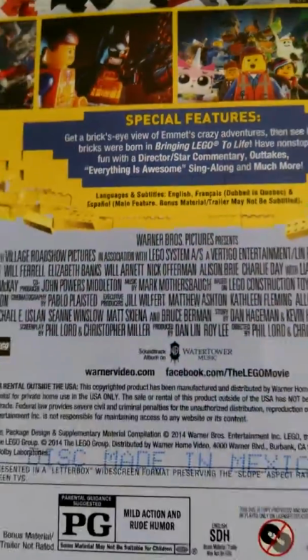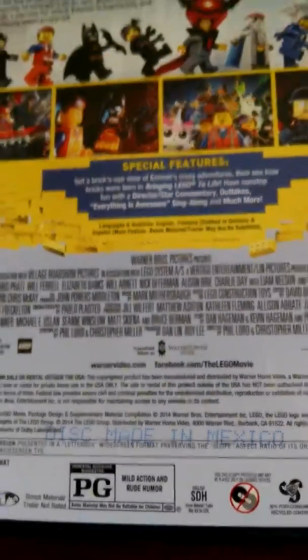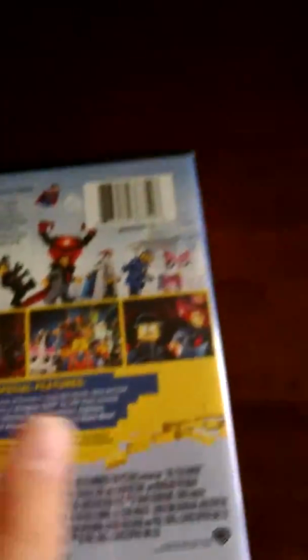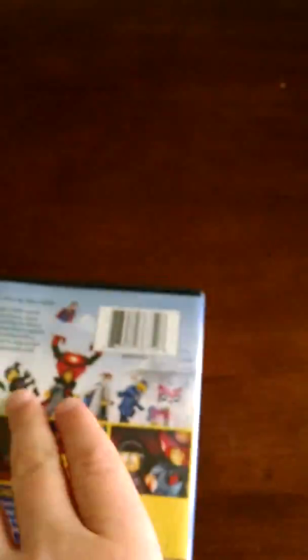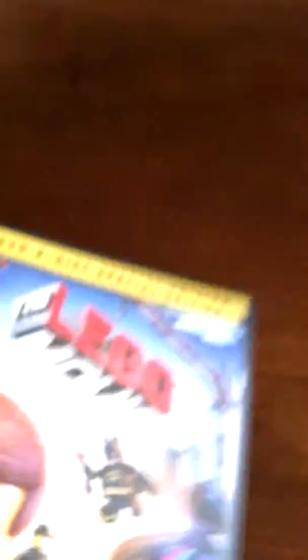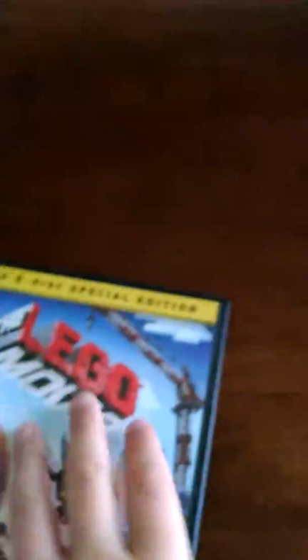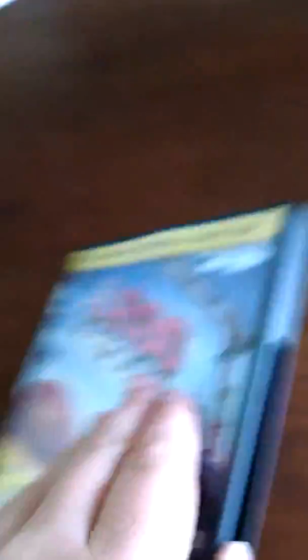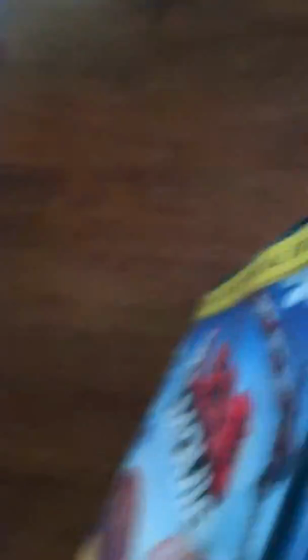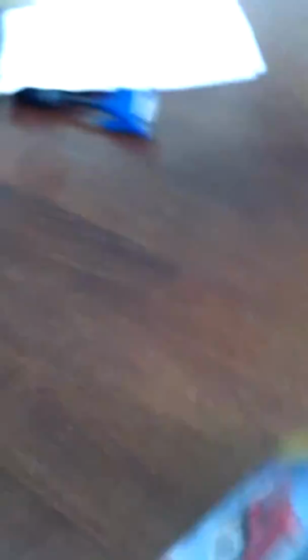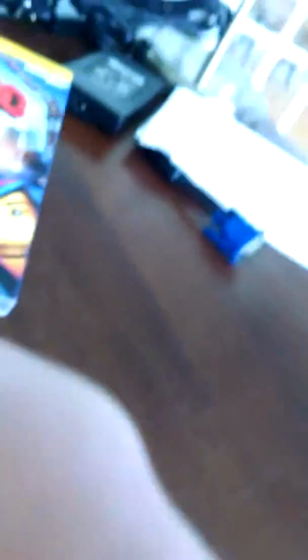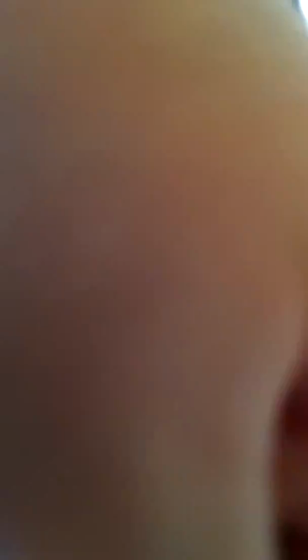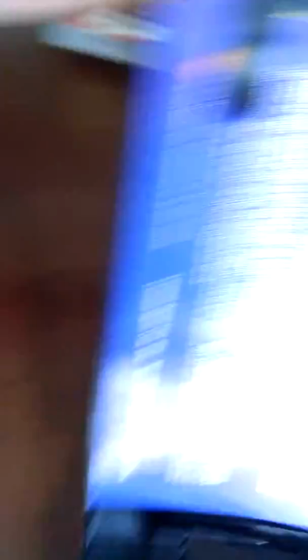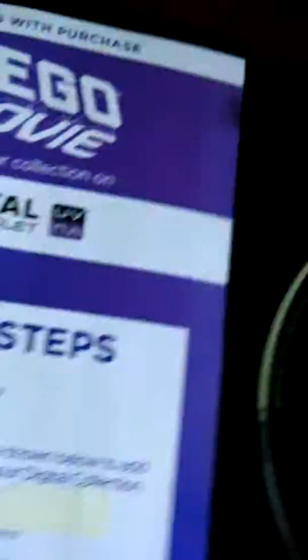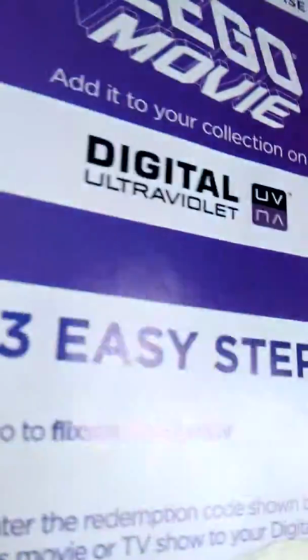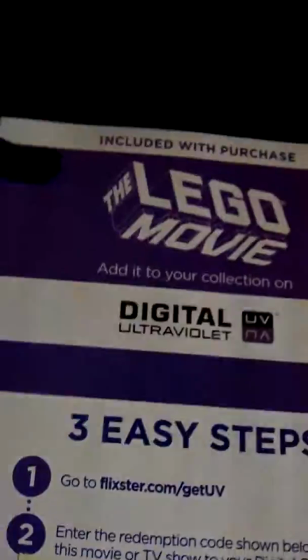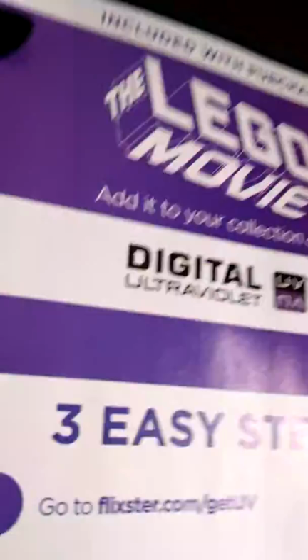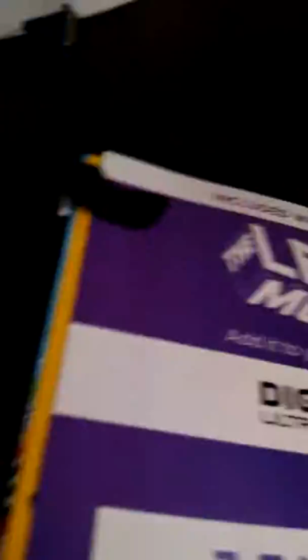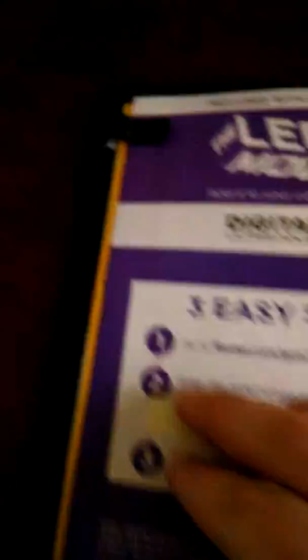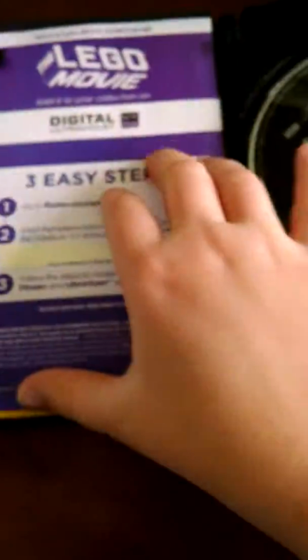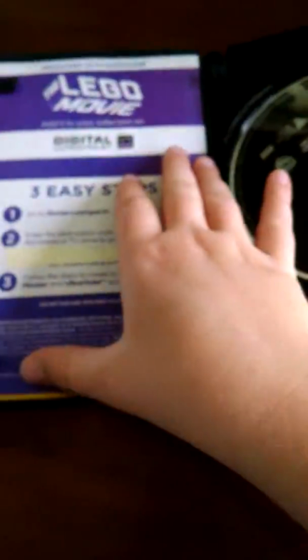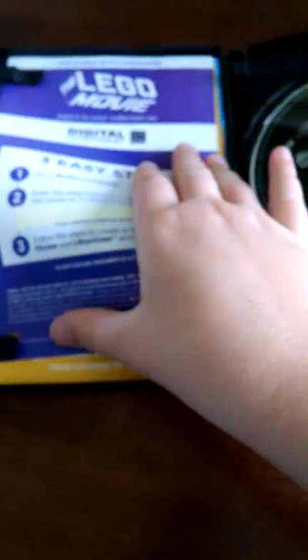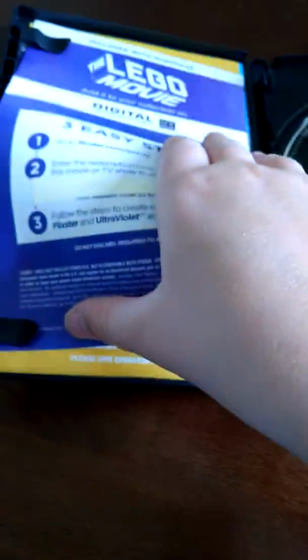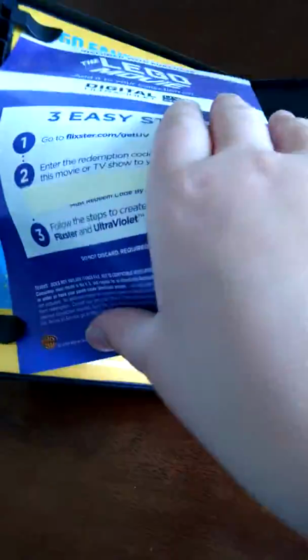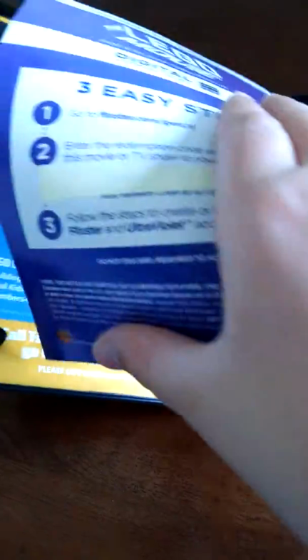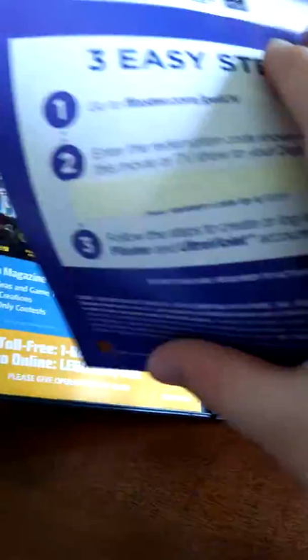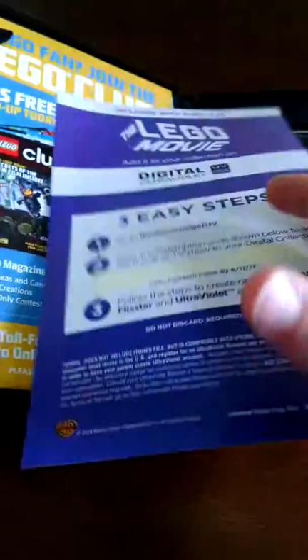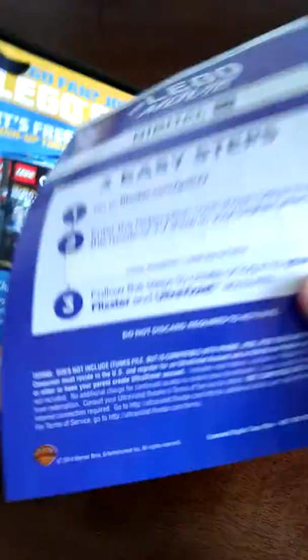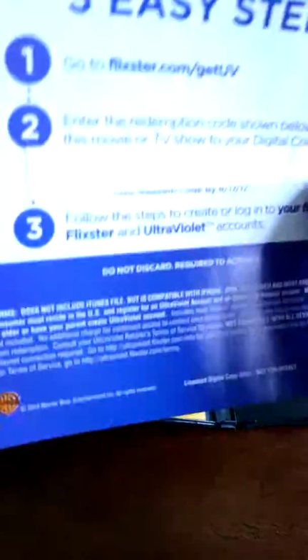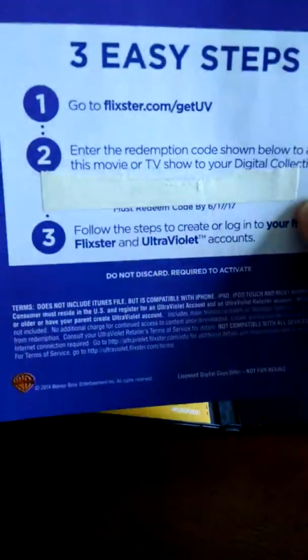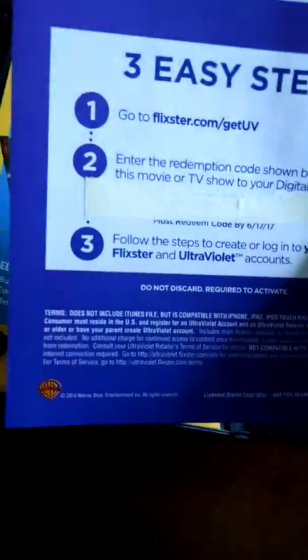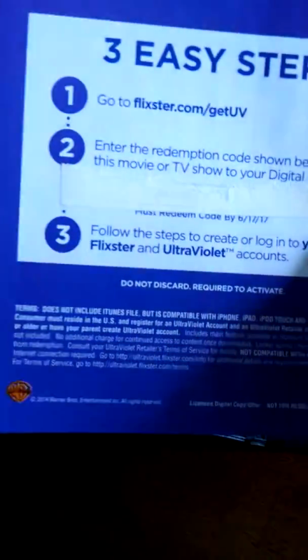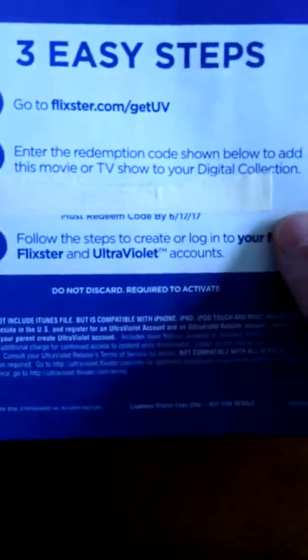It's very funny. Let's open this up — there's the Ultraviolet code or whatever and then three easy steps to set it up.